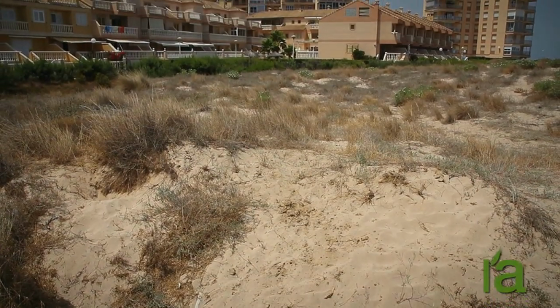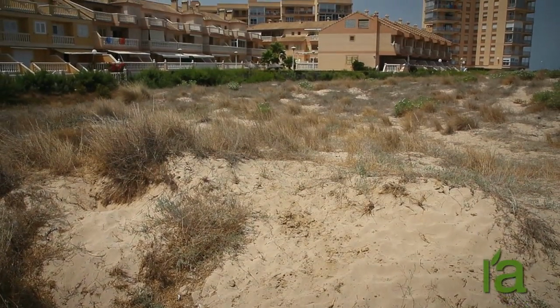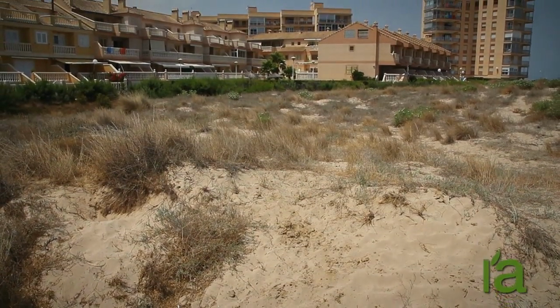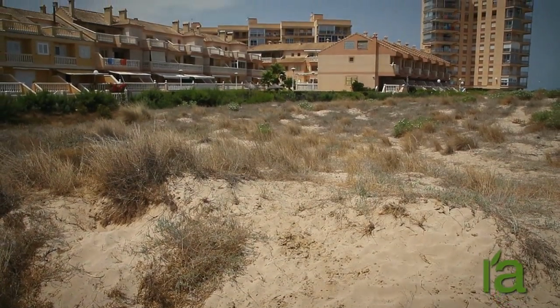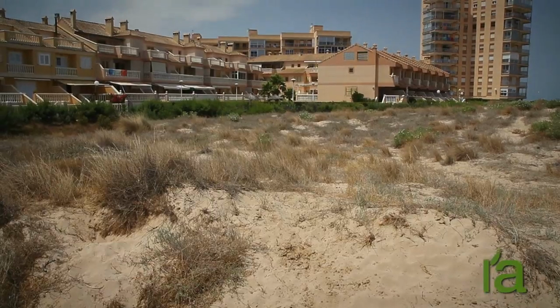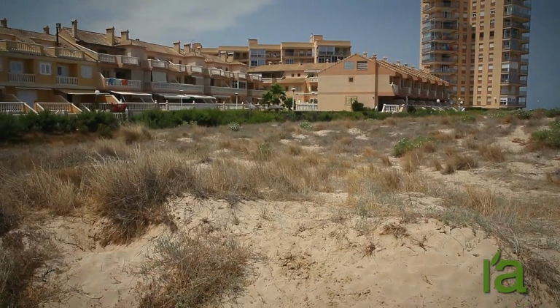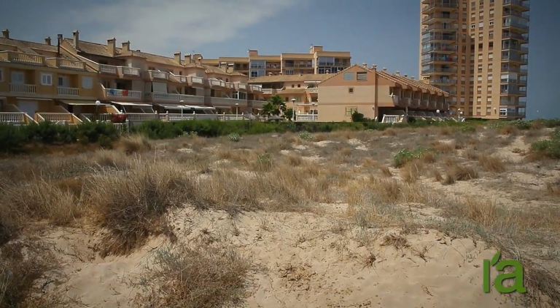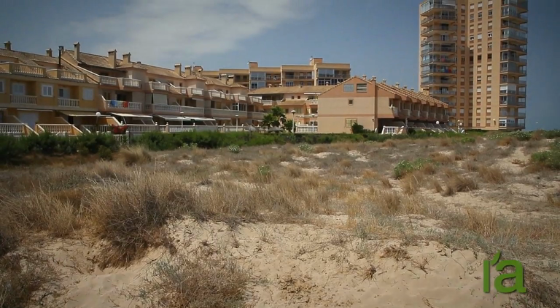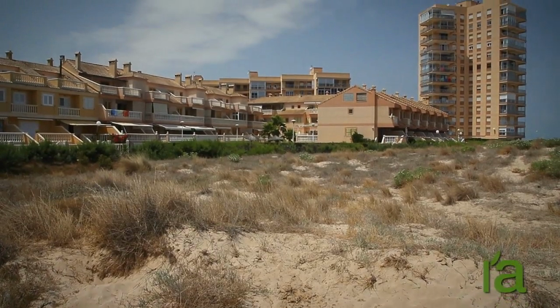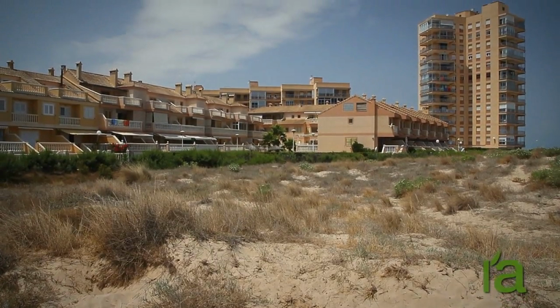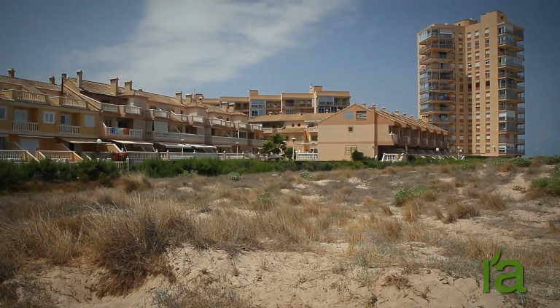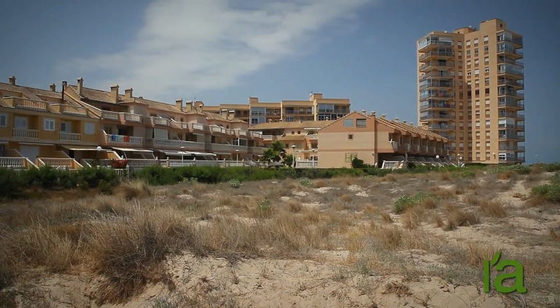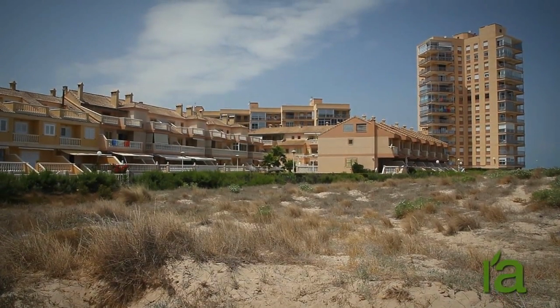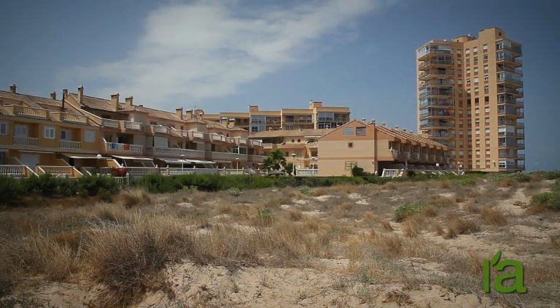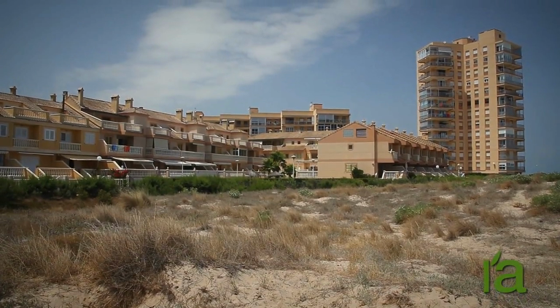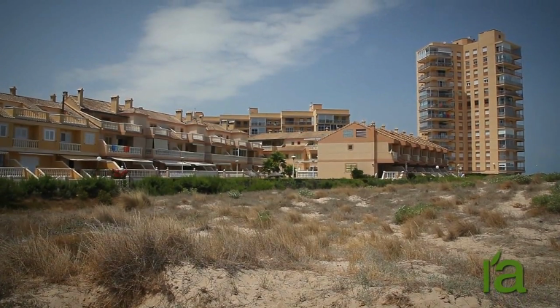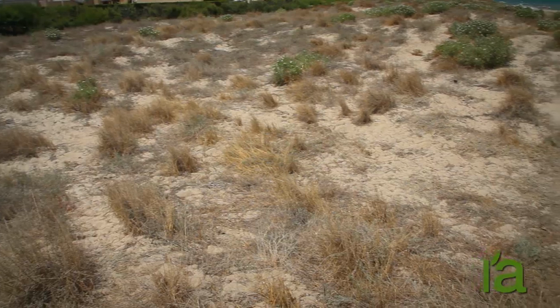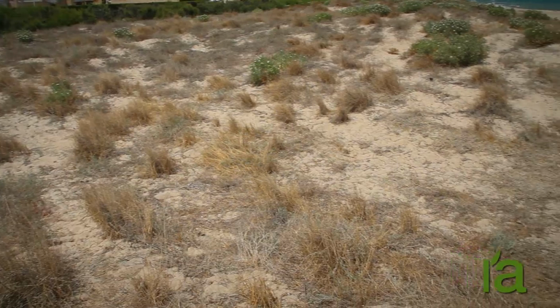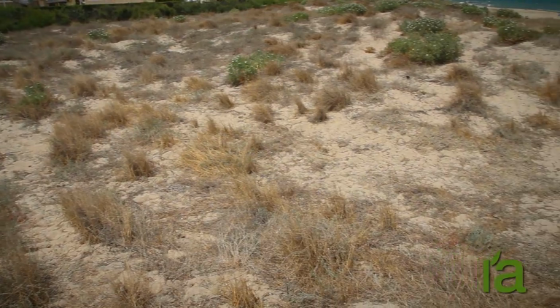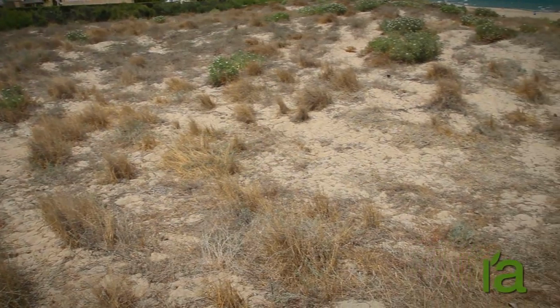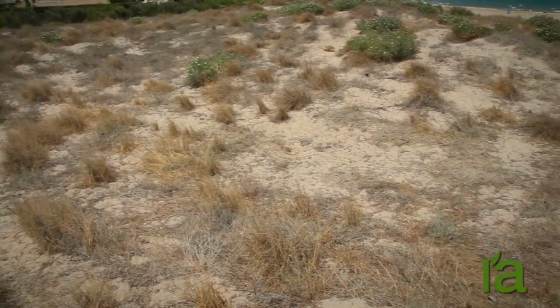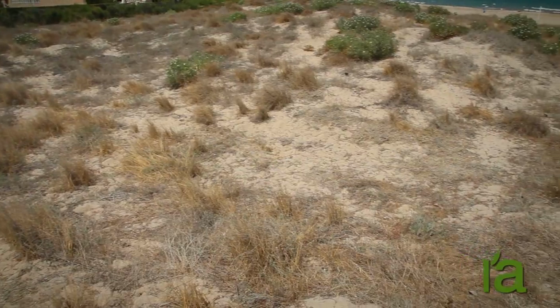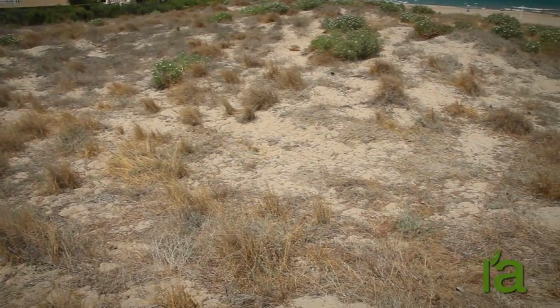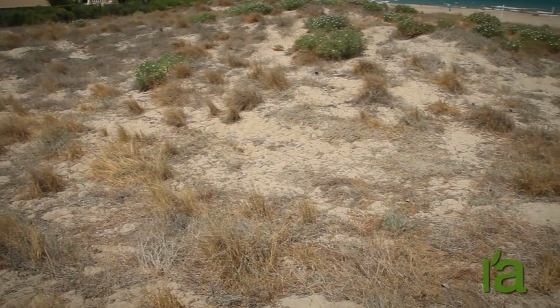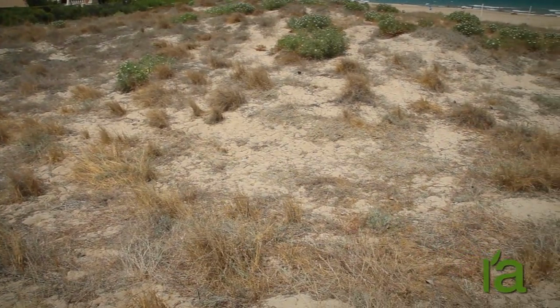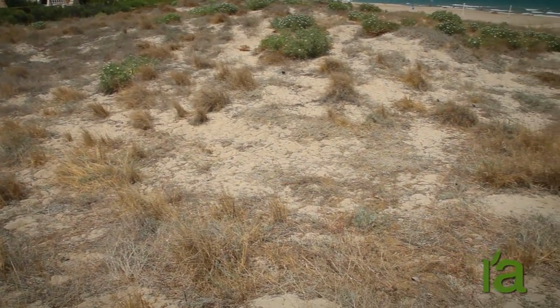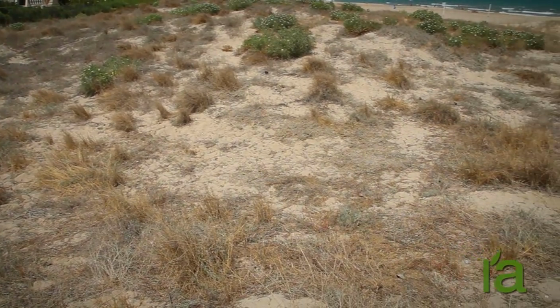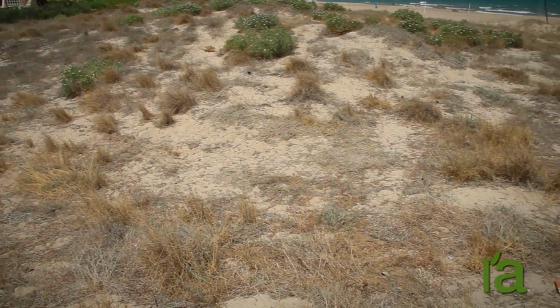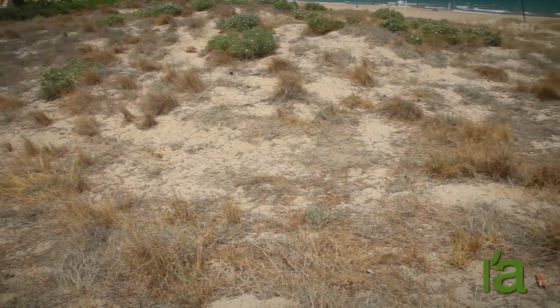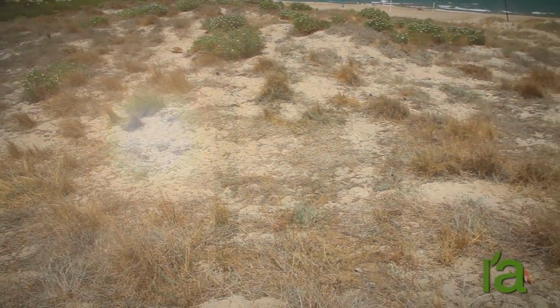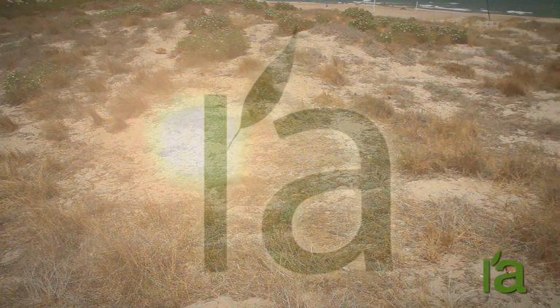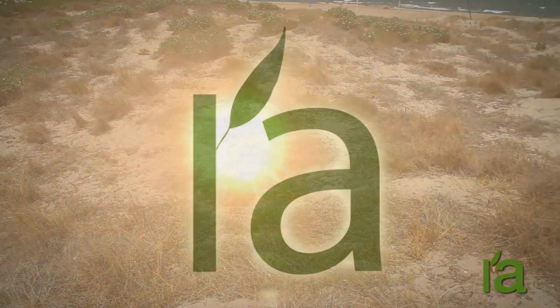Dating back 200,000 years, it is the only trace of the coastline that existed long before the Albufera Lake was formed some 6,000 years ago.